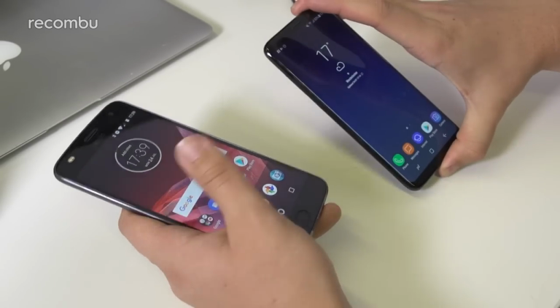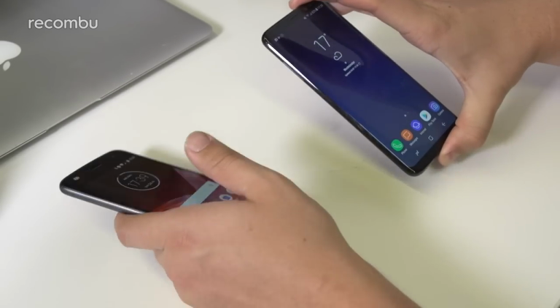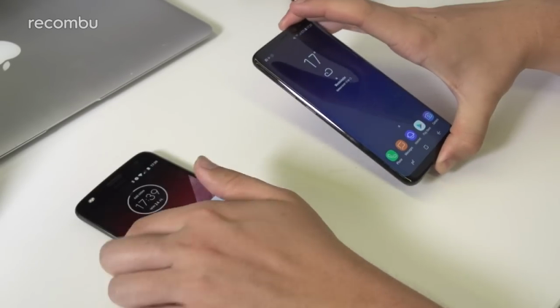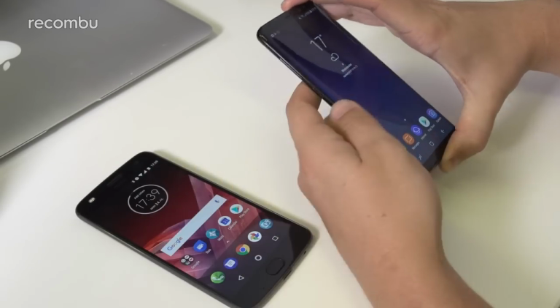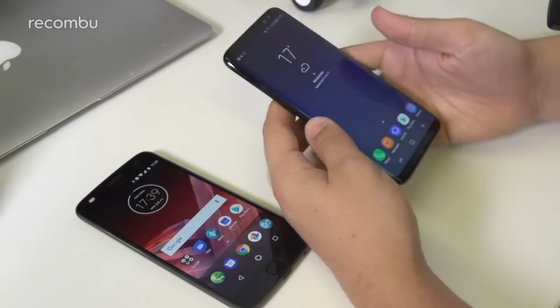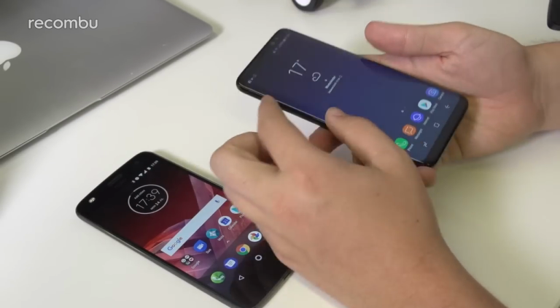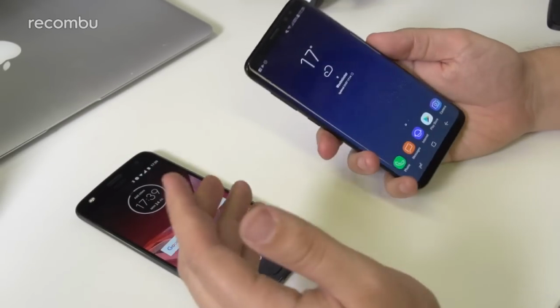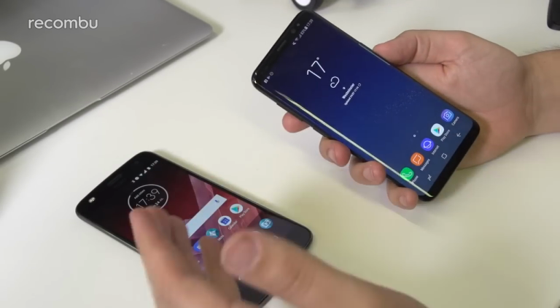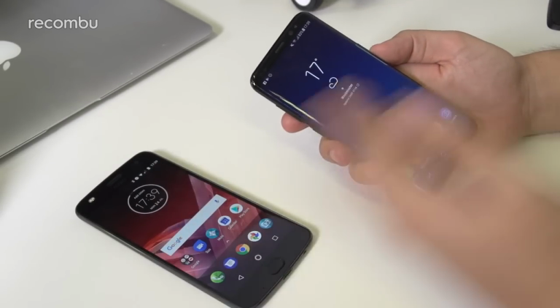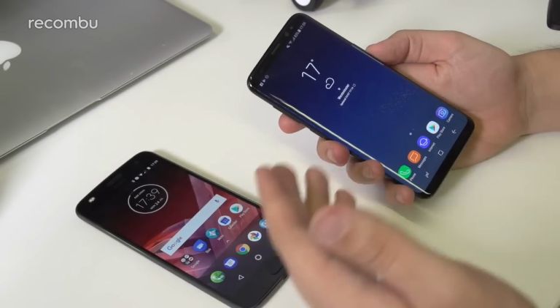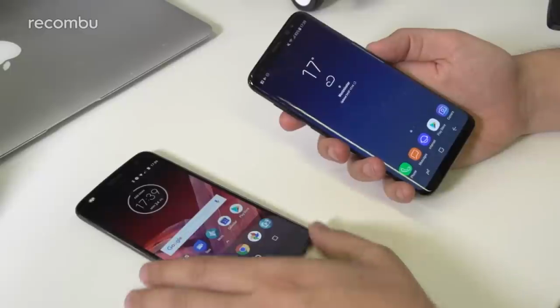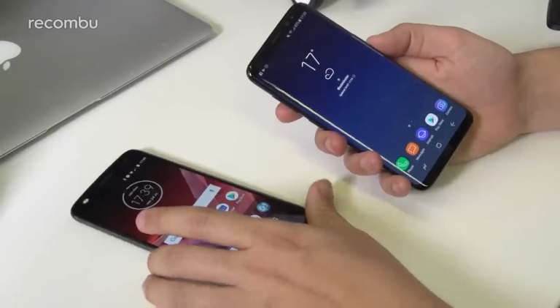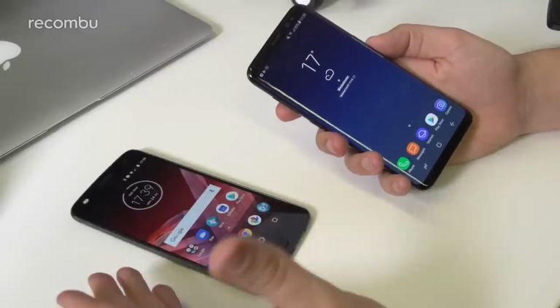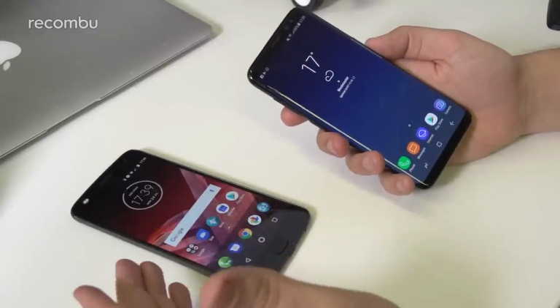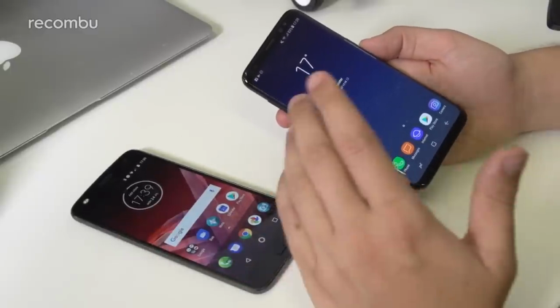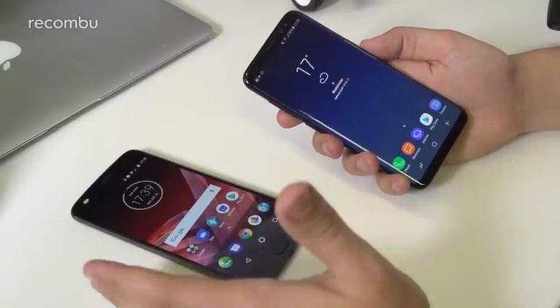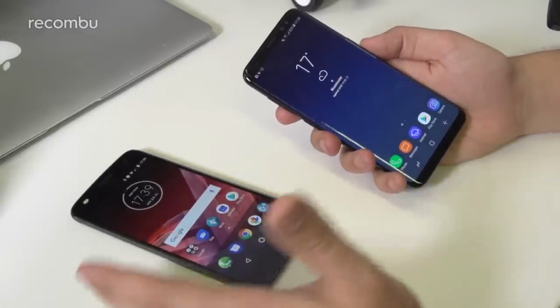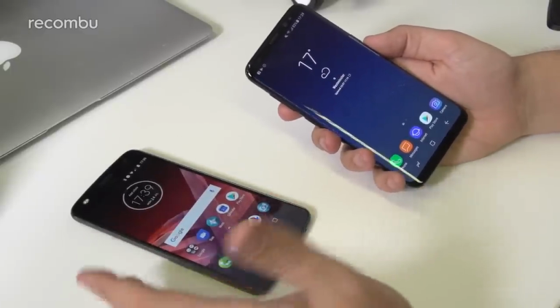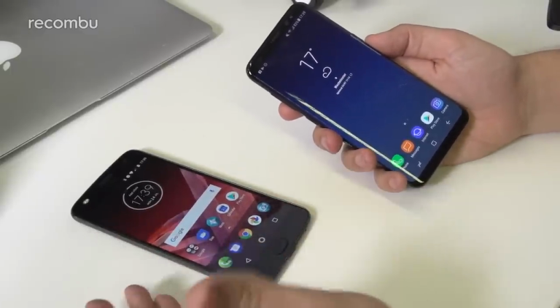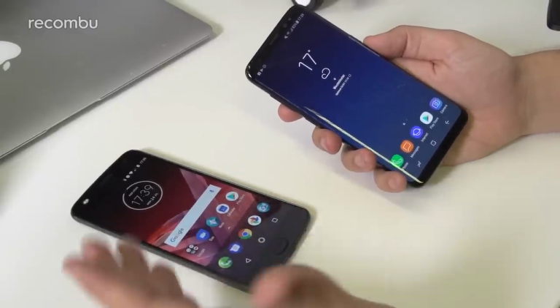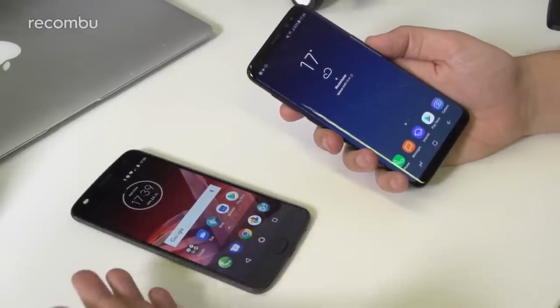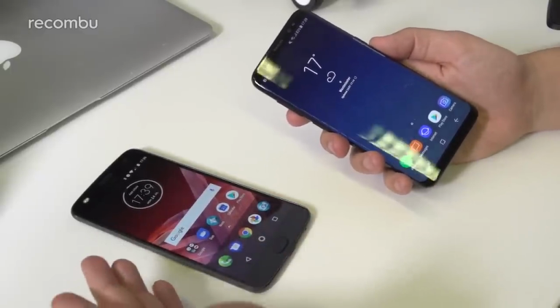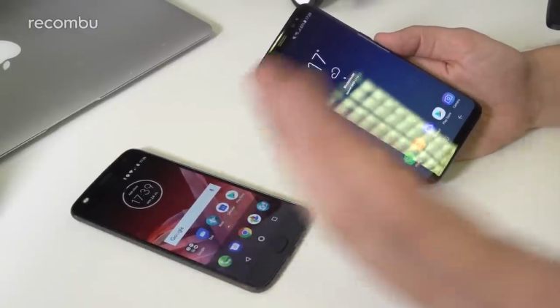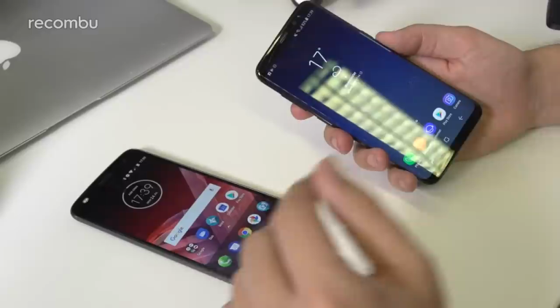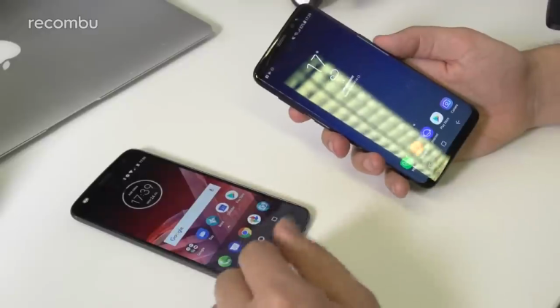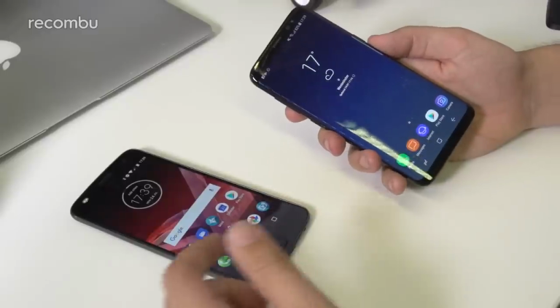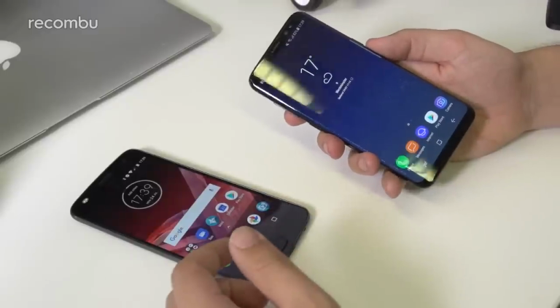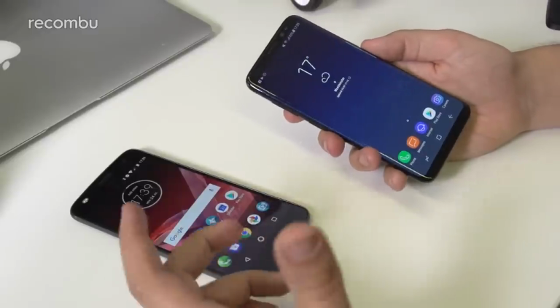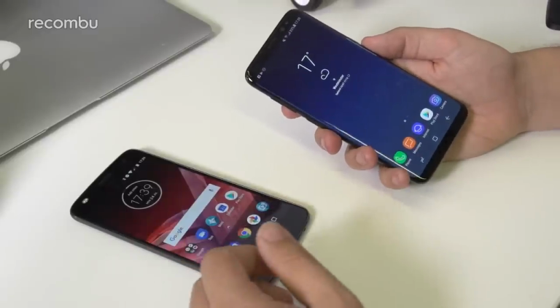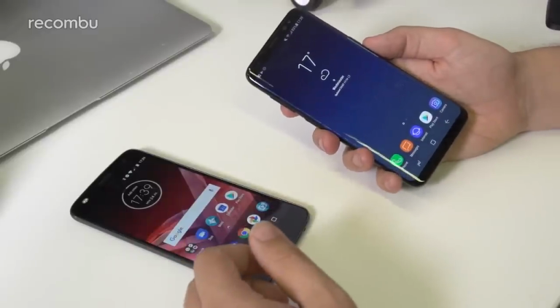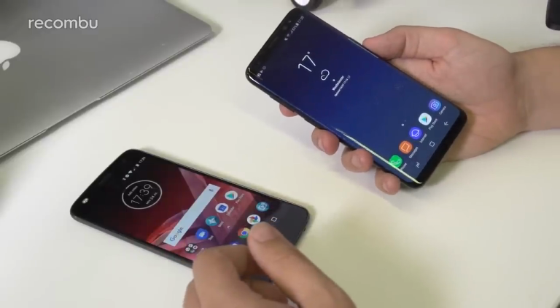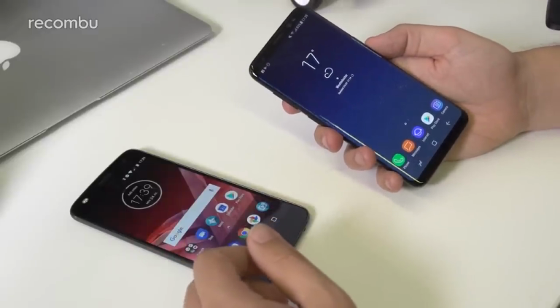If you want a premium smartphone experience but don't have the cash, the Moto Z2 Play is a really competent option. If you want the best of the best, the S8 and S8 Plus are potentially the best you can go for right now, but you need that extra capital upfront or a pricey long-term contract. If you have any questions, check out coverage on rocombu.com and youtube.com/rocombu — don't forget to subscribe and drop a comment below. Thanks for watching.